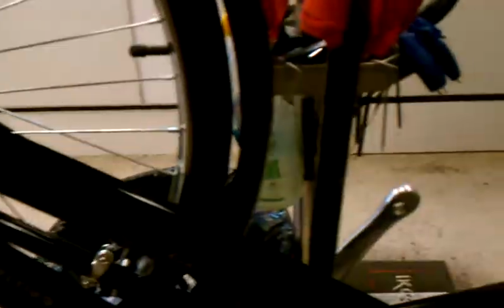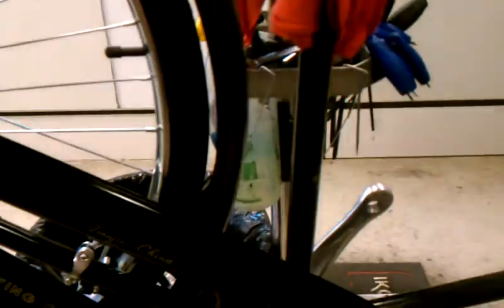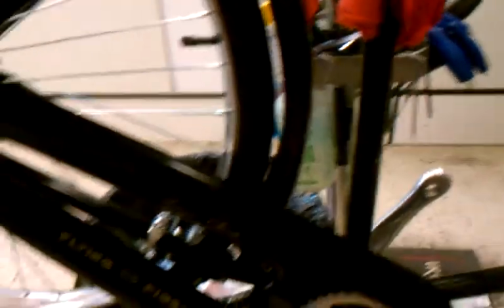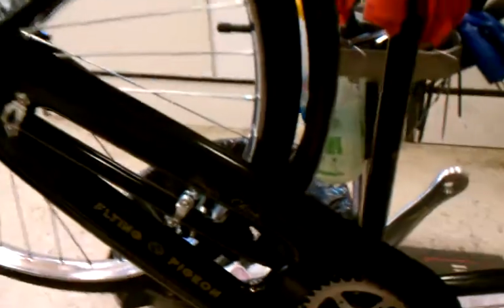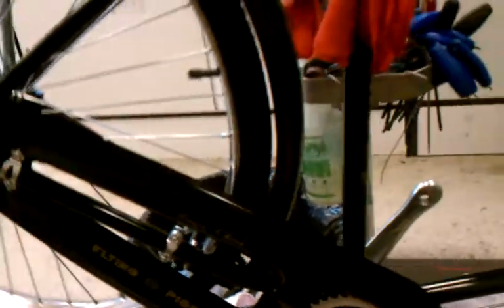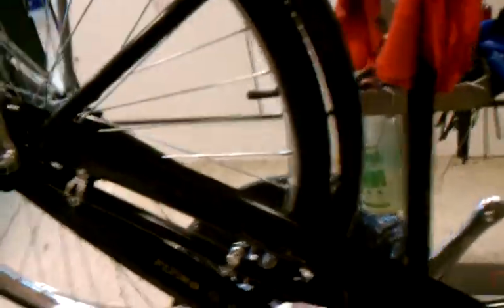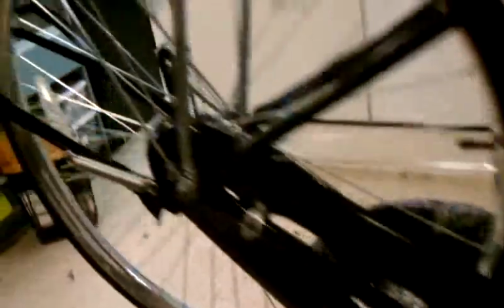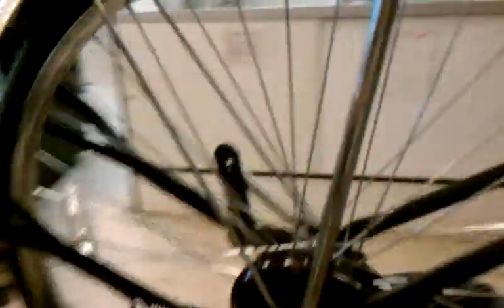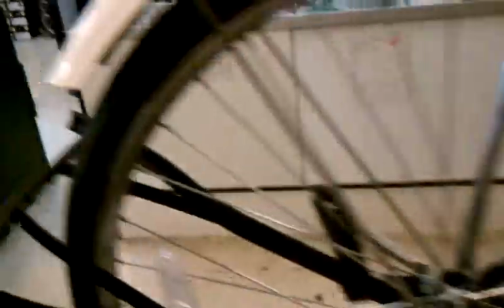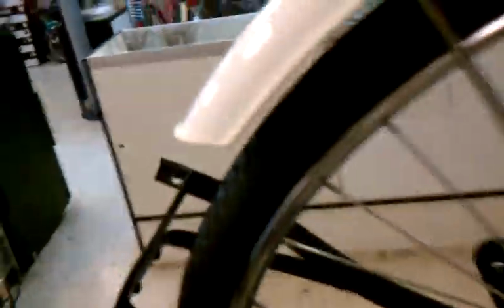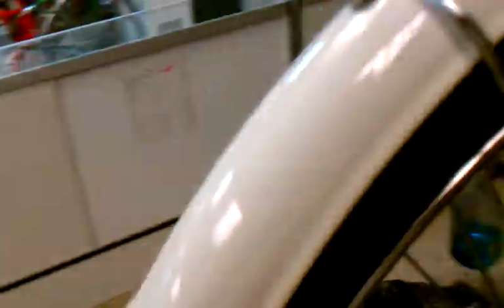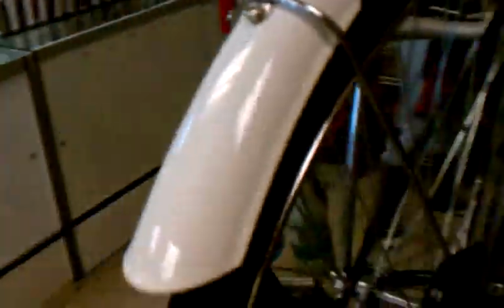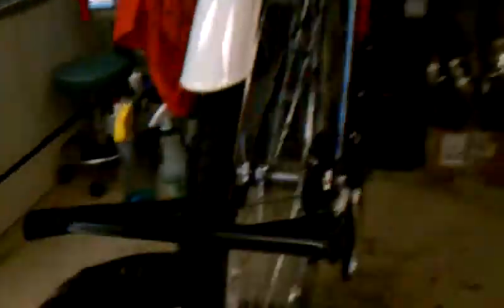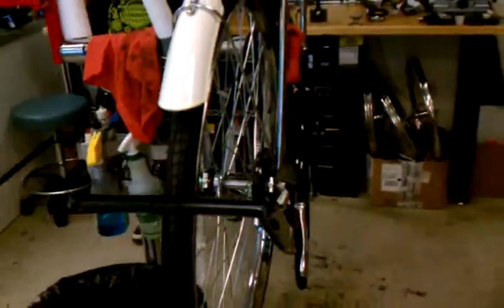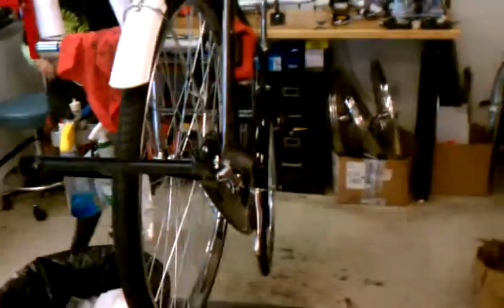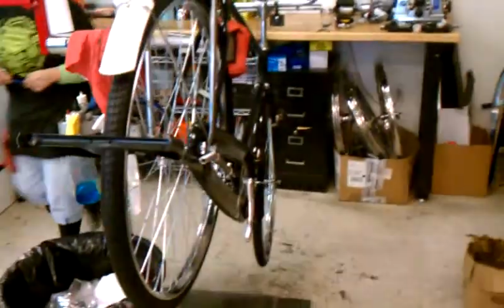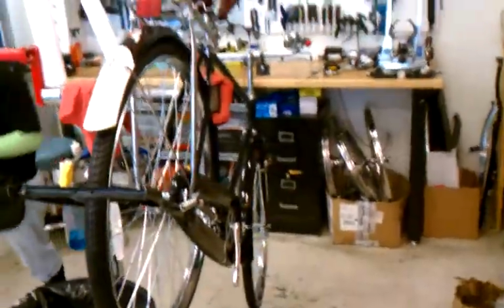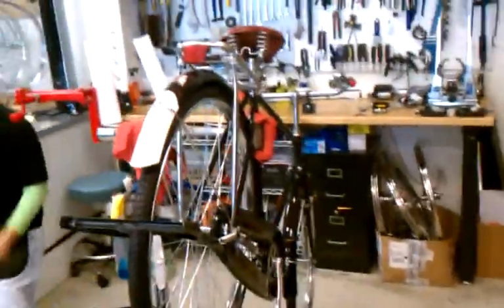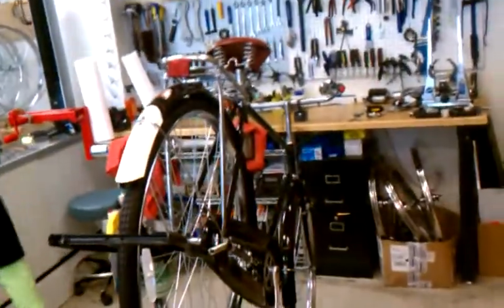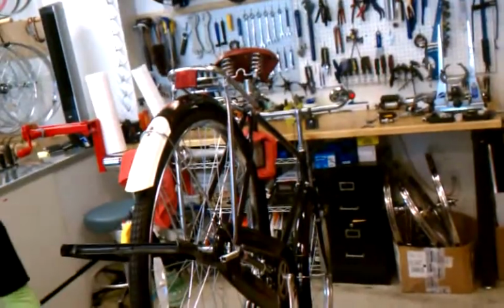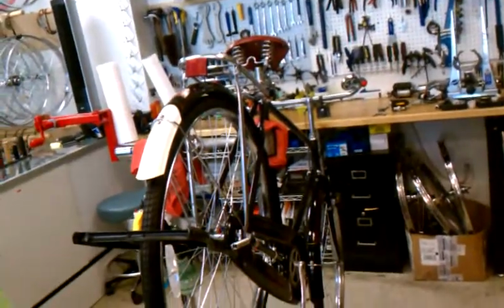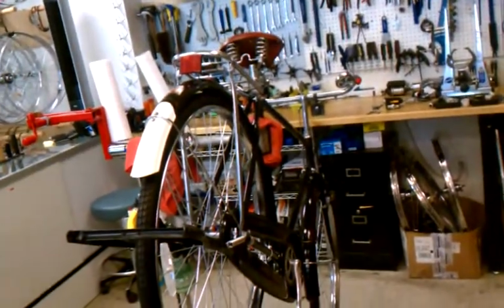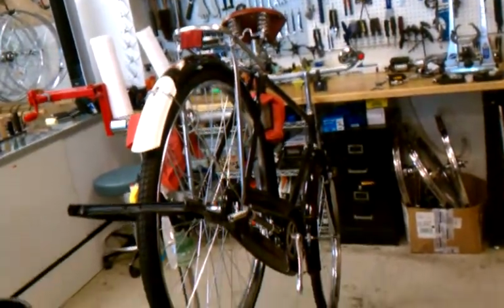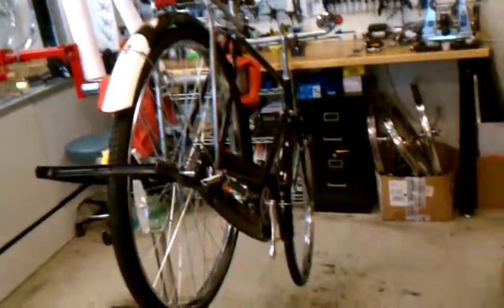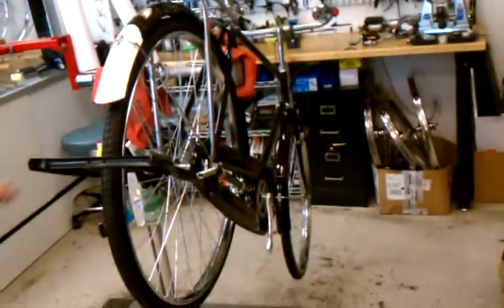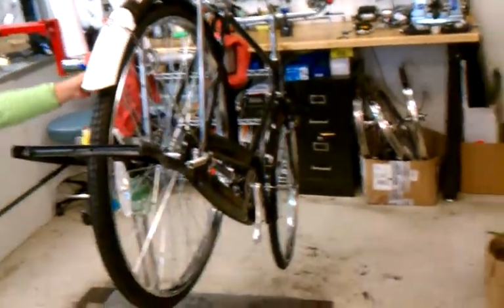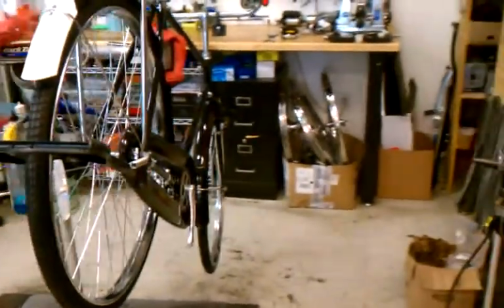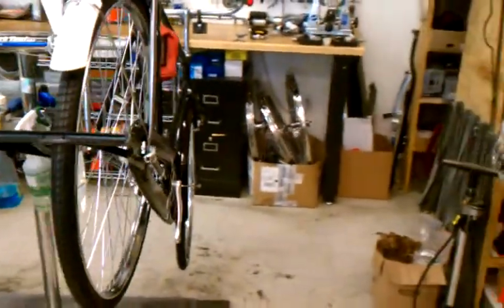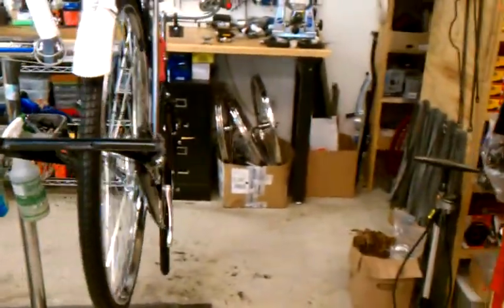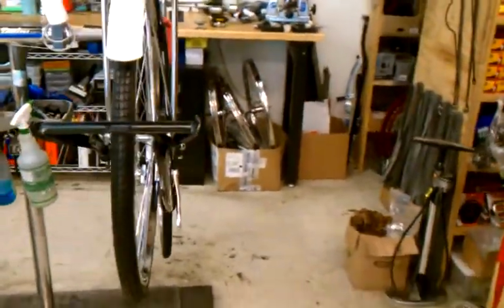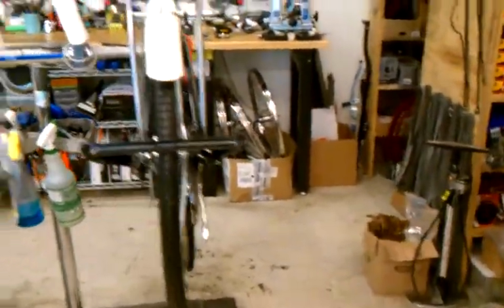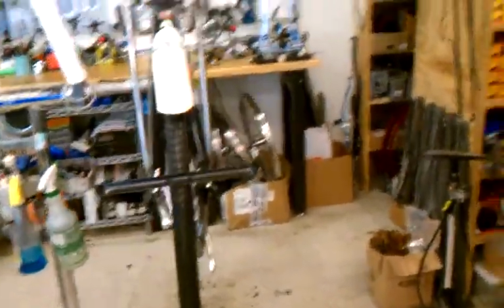A bunch of other stuff's been done to make it ride a lot better. We're going to sell this for $400, so if anybody wants to ride a real Flying Pigeon, we'll have one ready this week, or like tonight, hopefully.